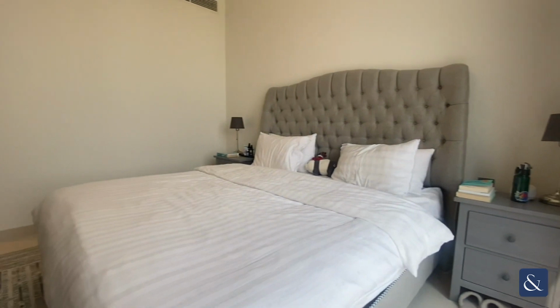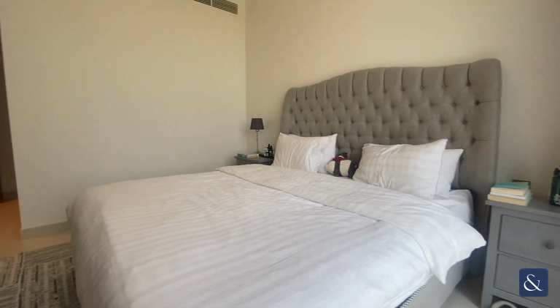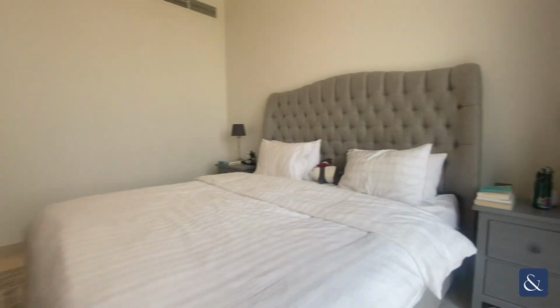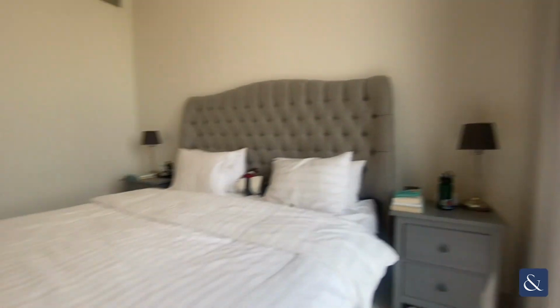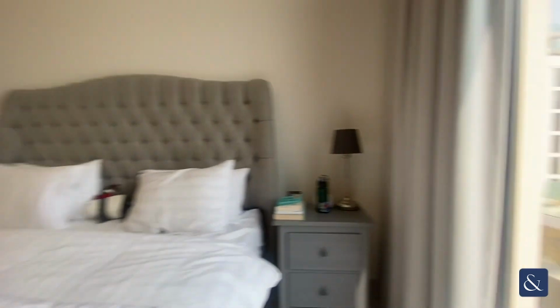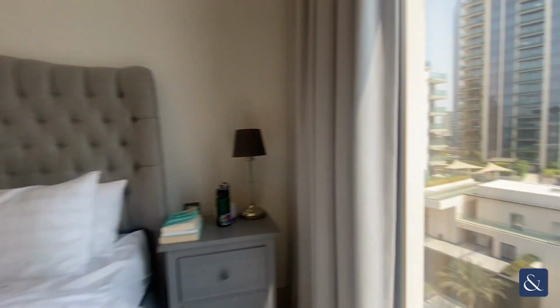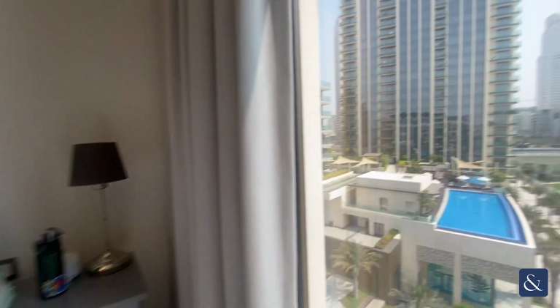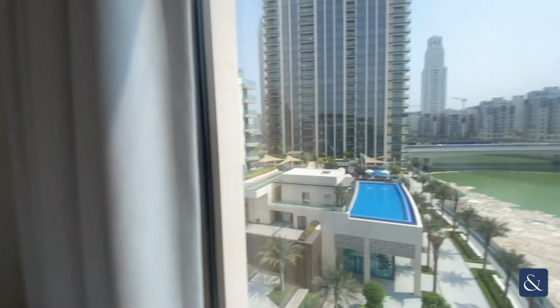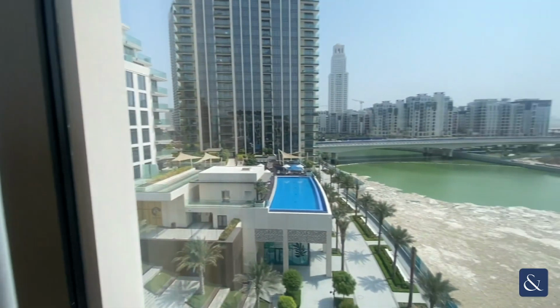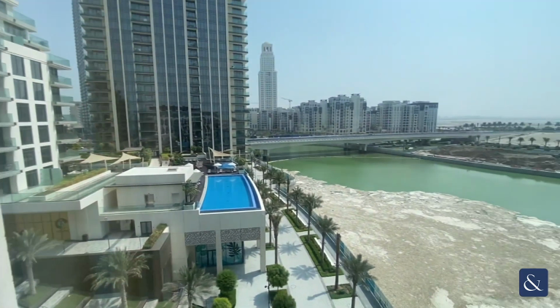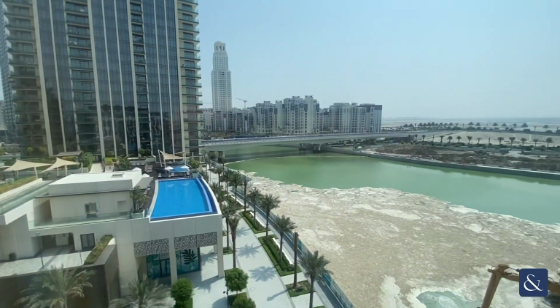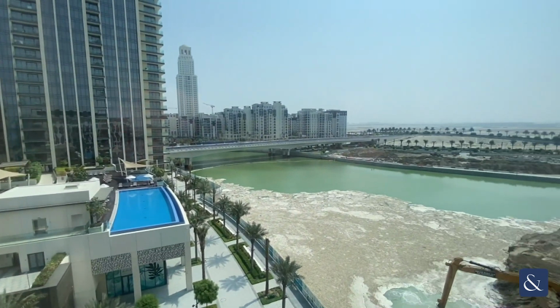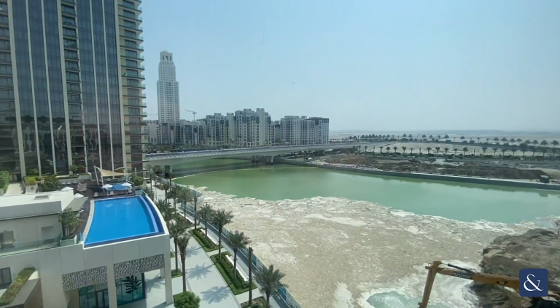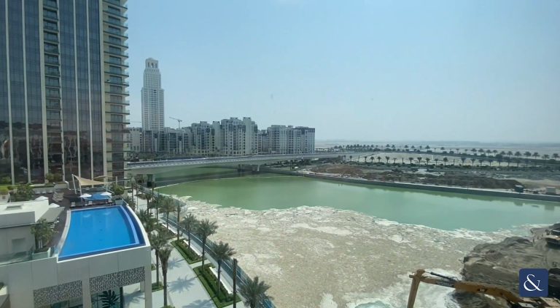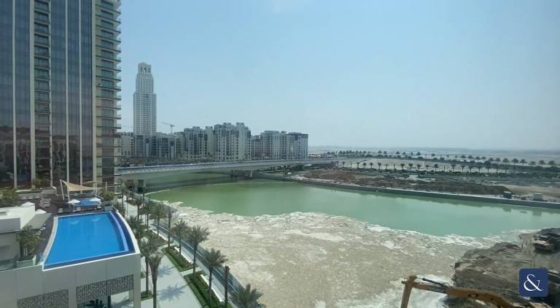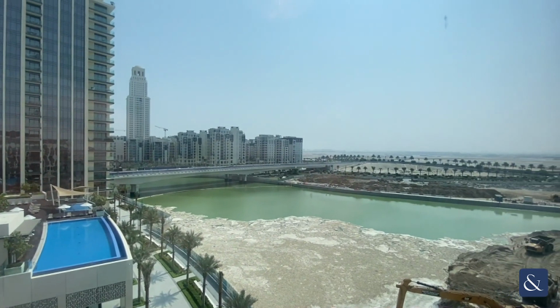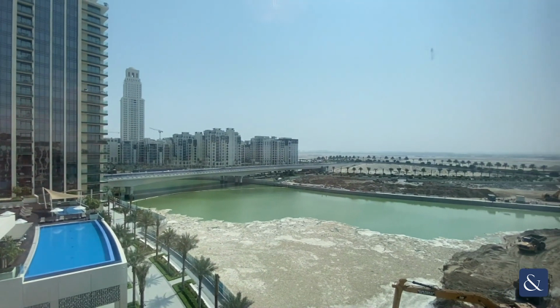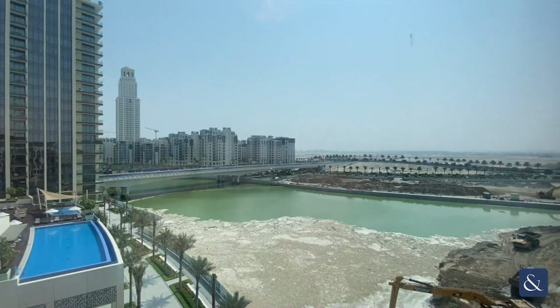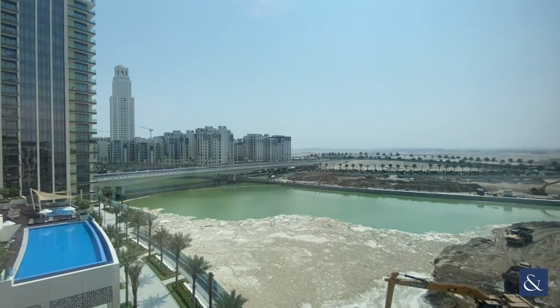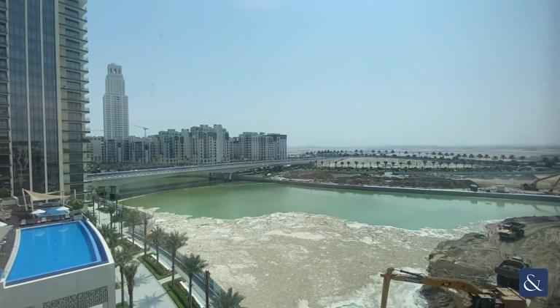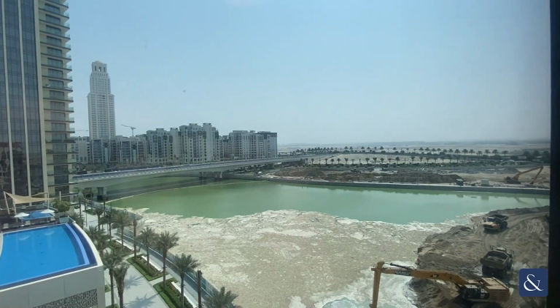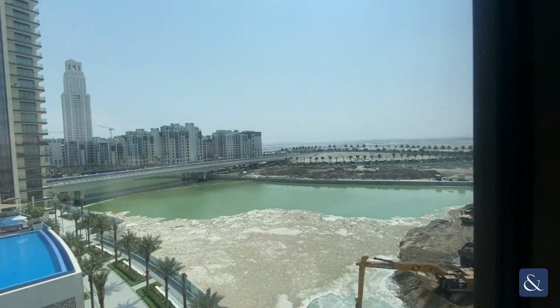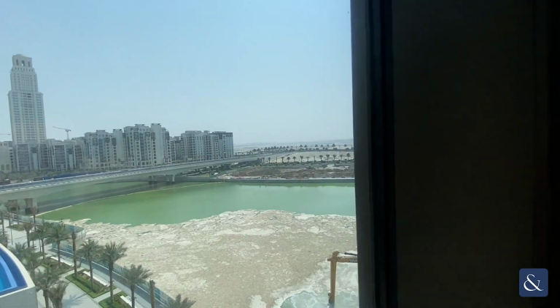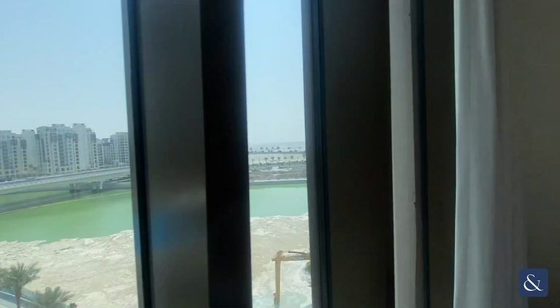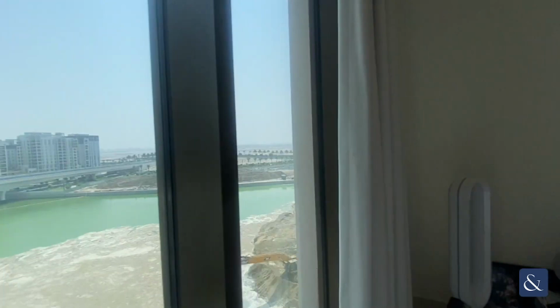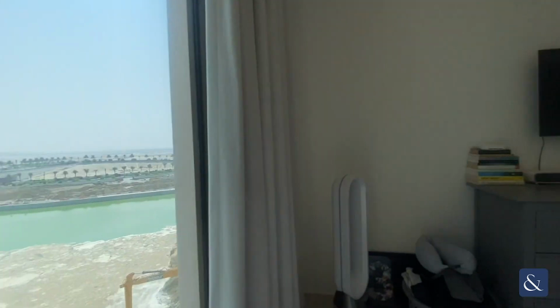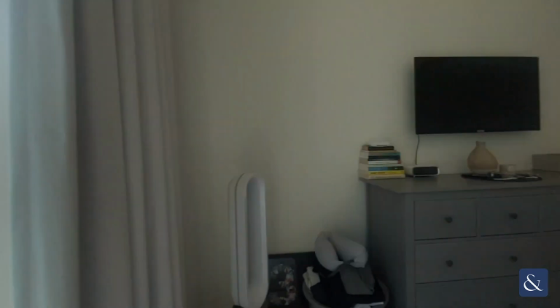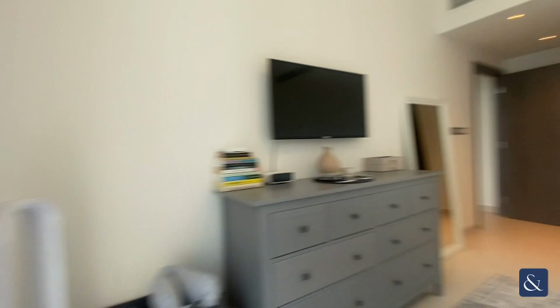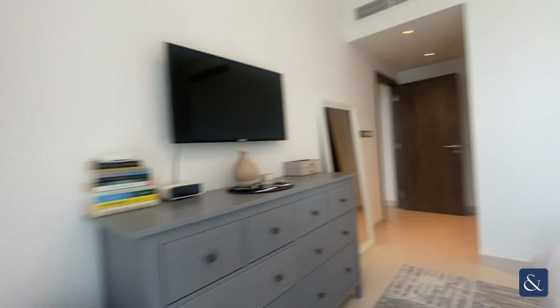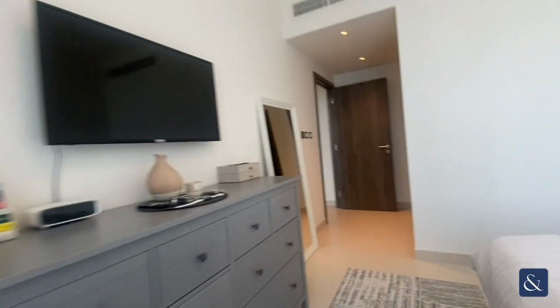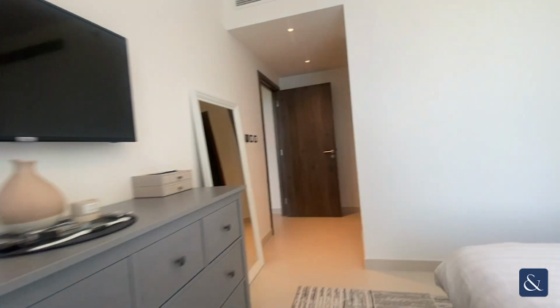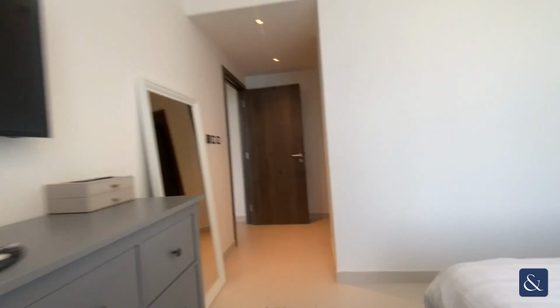From this property you'll have full views of the canal, which you can see here, and then full Creek Tower views, which is just behind Creek Beach.